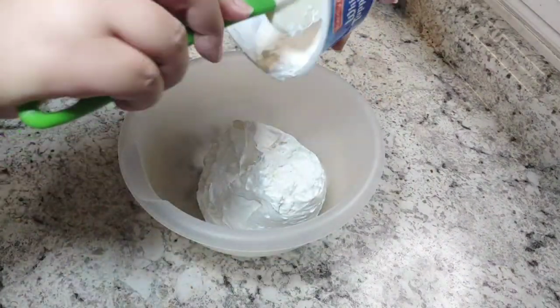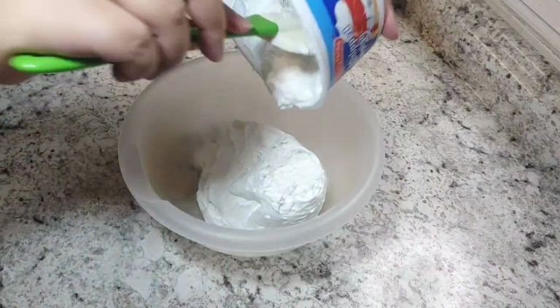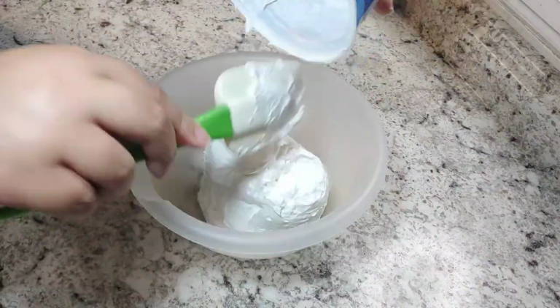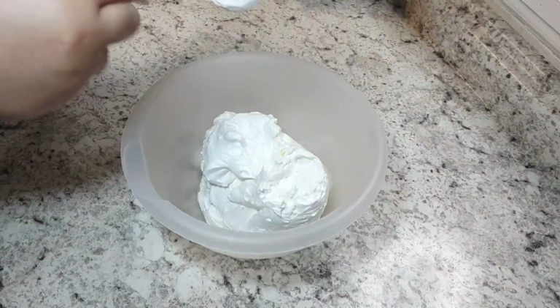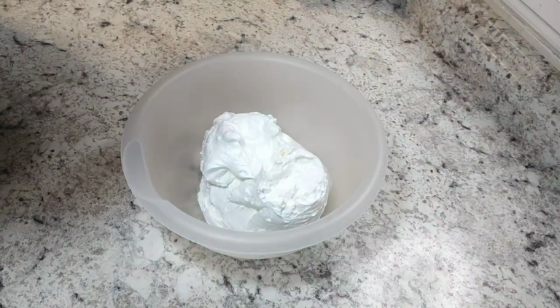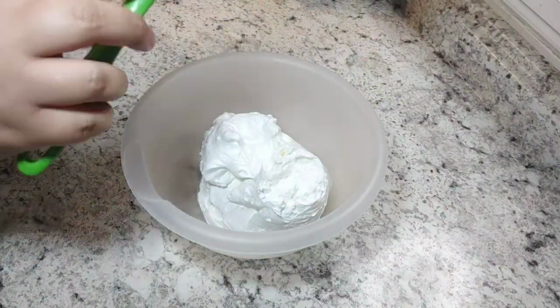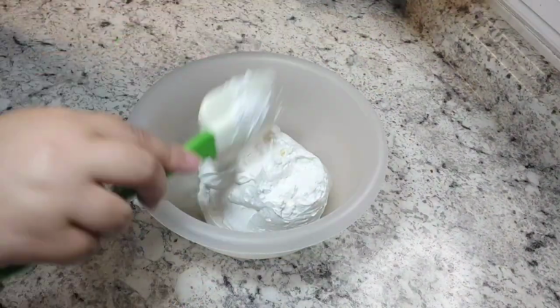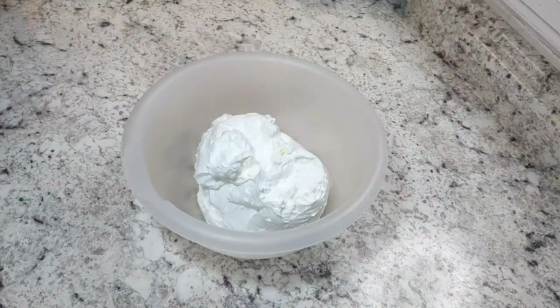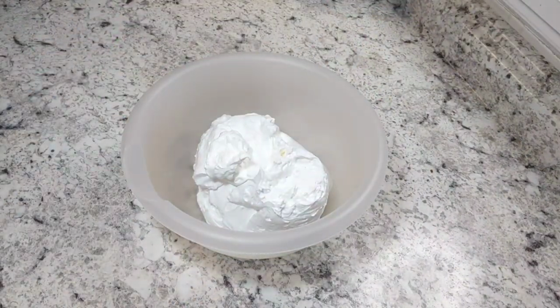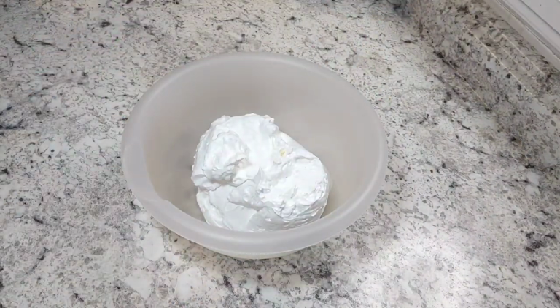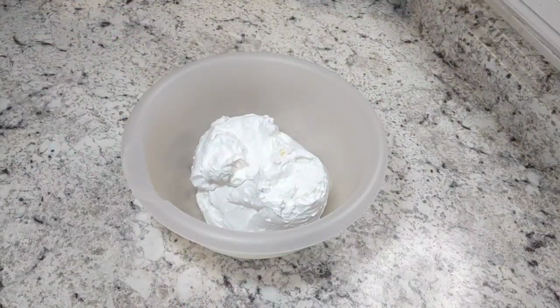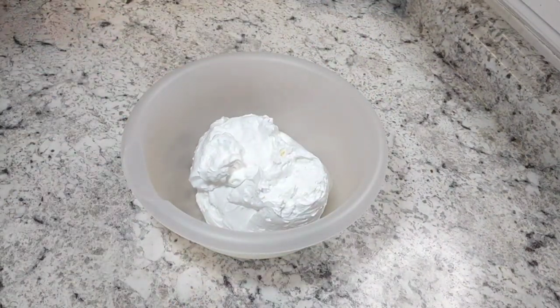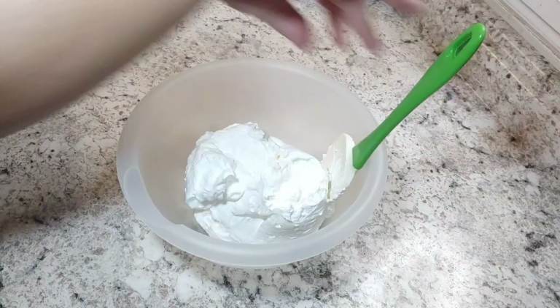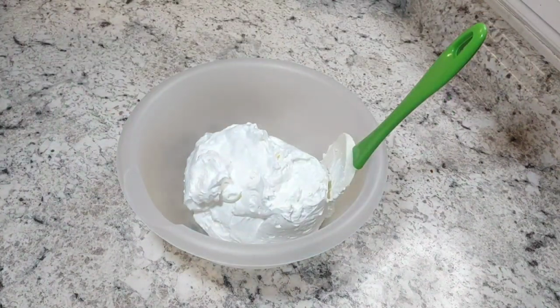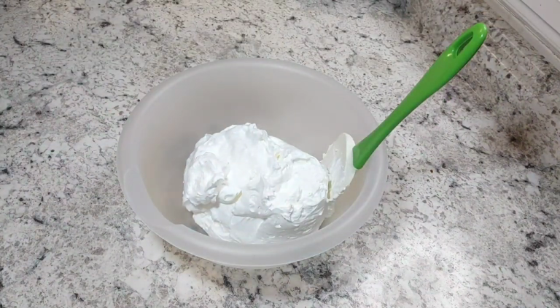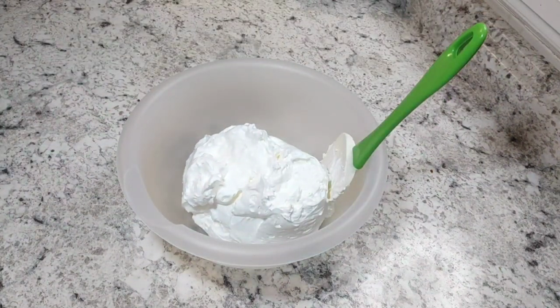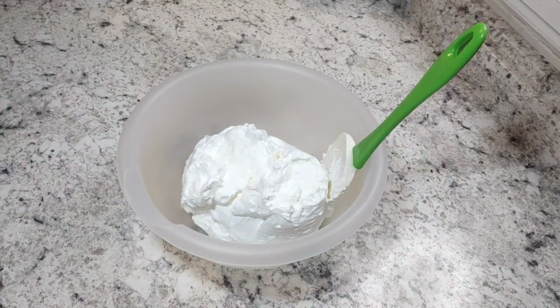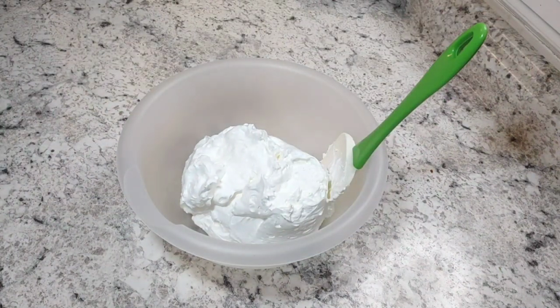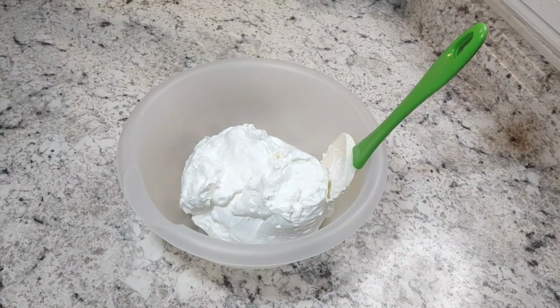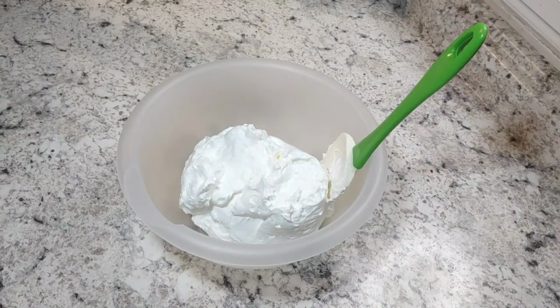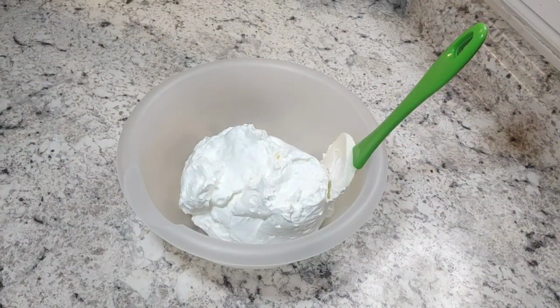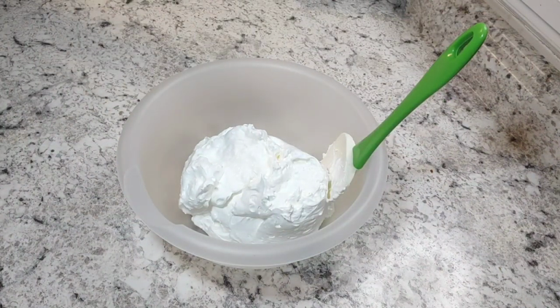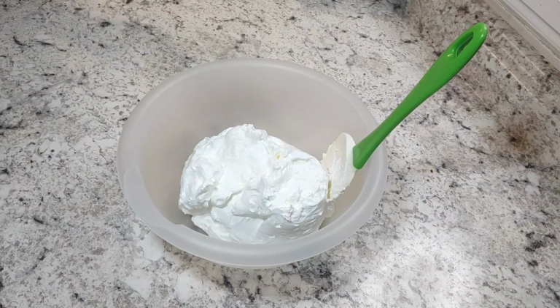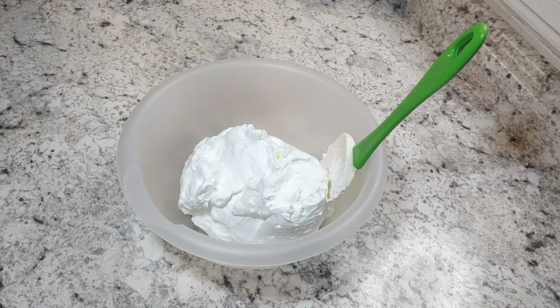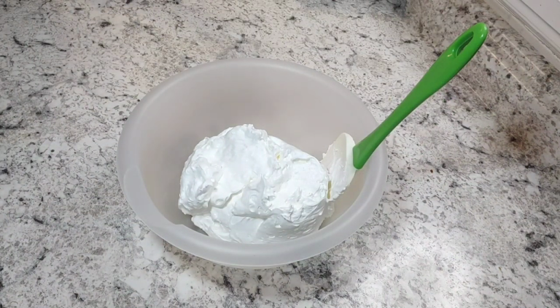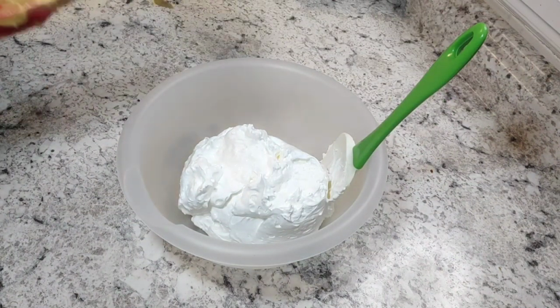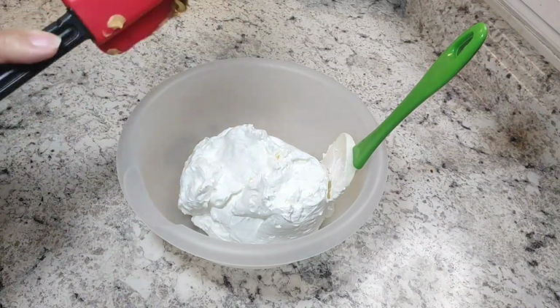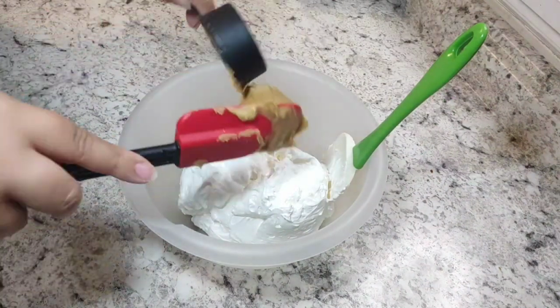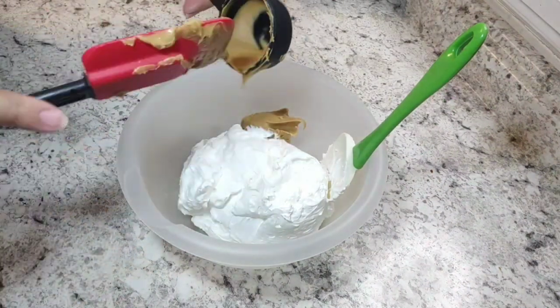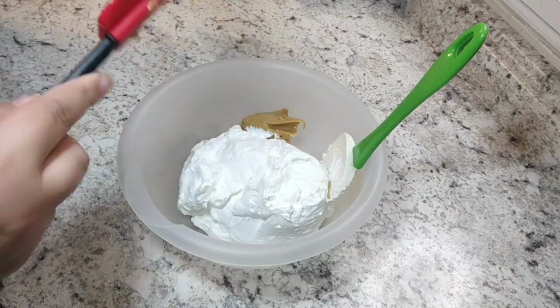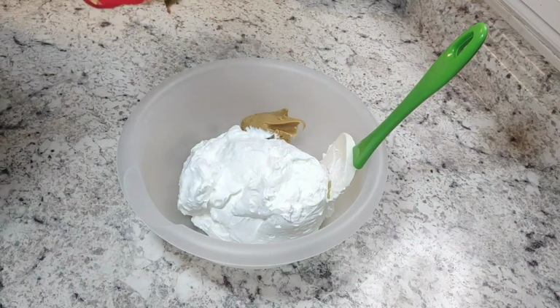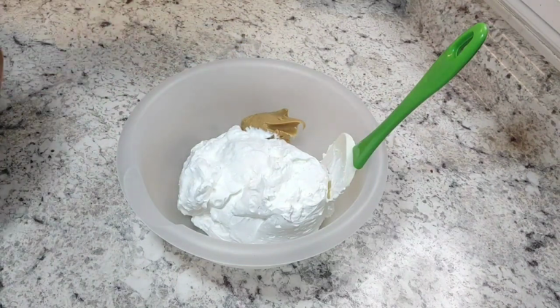While the pudding is setting in the fridge, take your Cool Whip — make sure it's thawed — and put it in a bowl. Add your peanut butter to it and mix it until it's smooth.